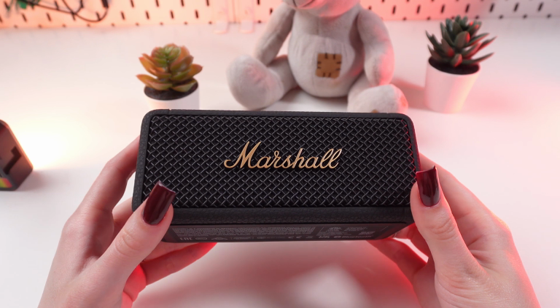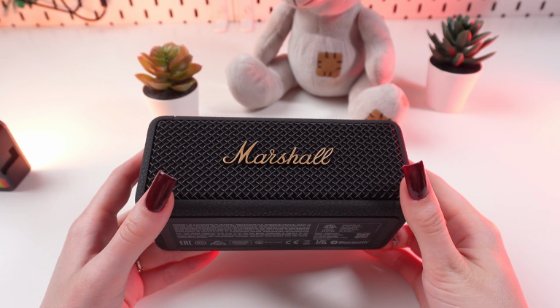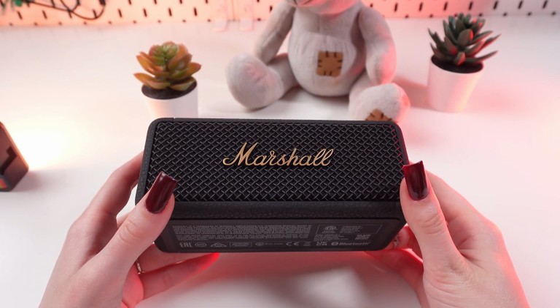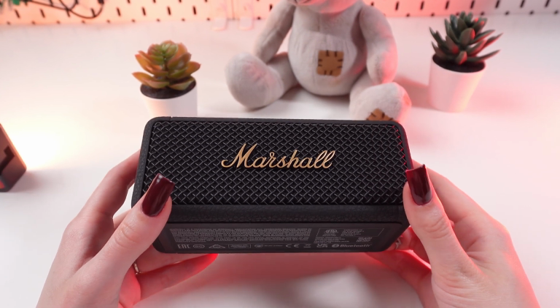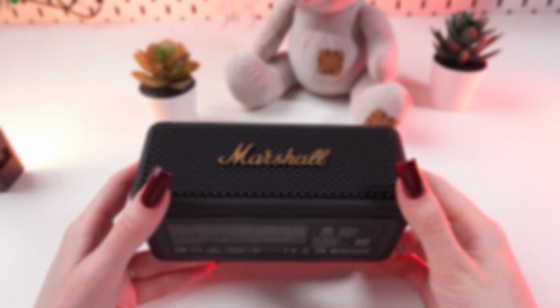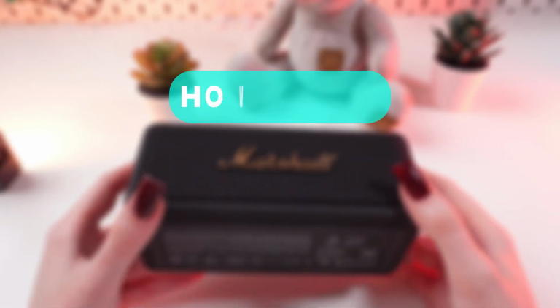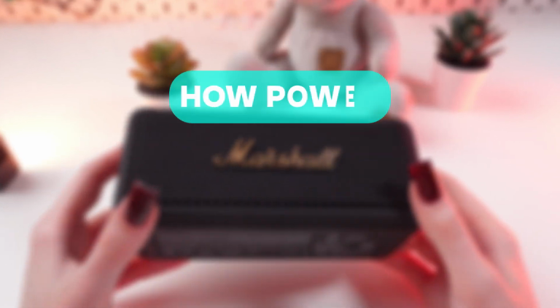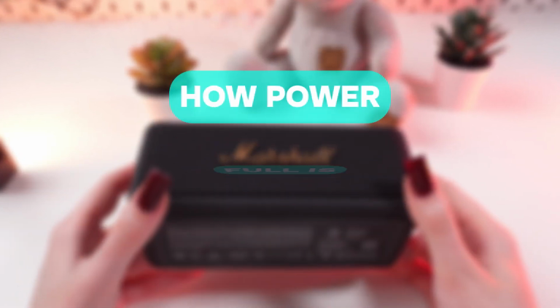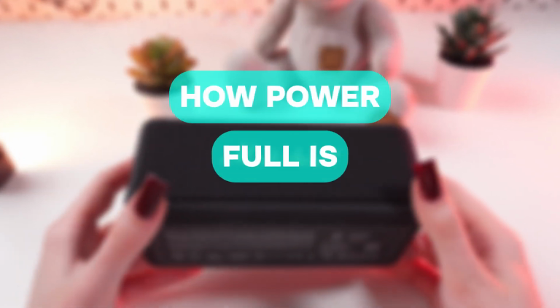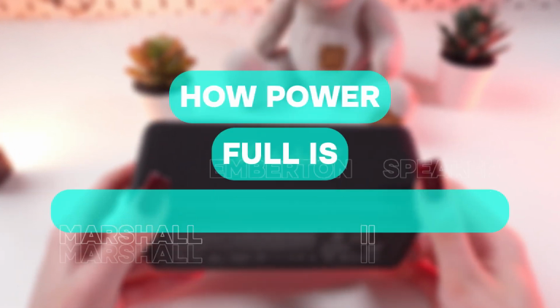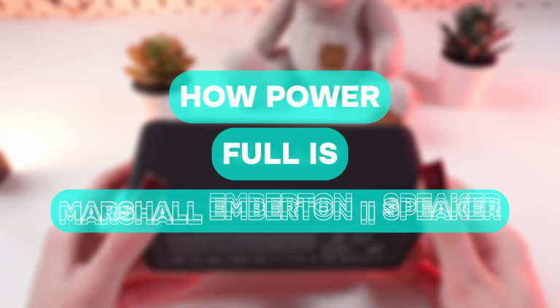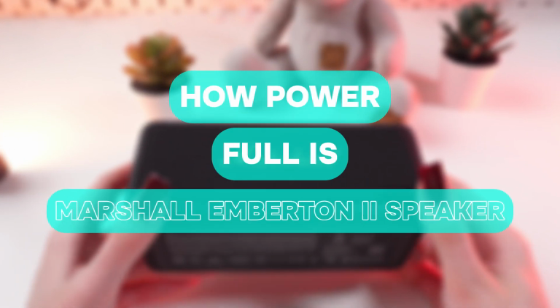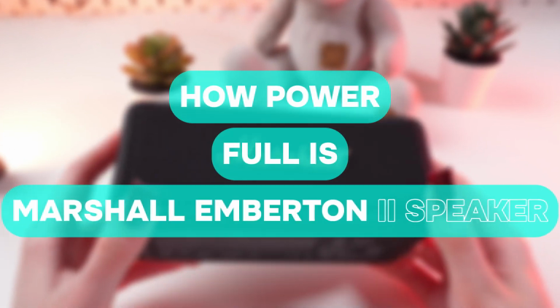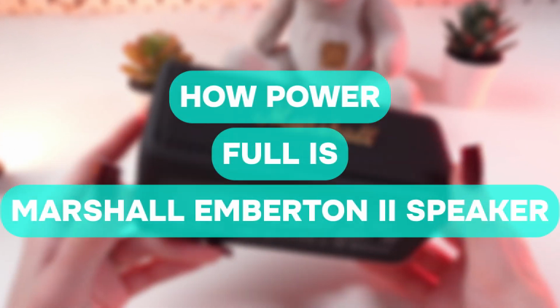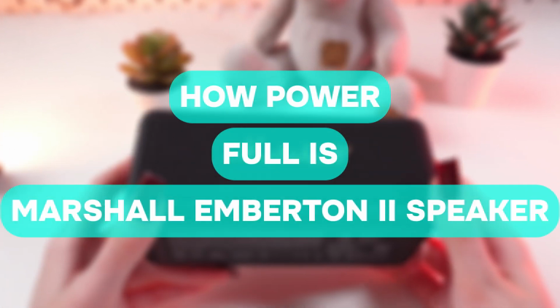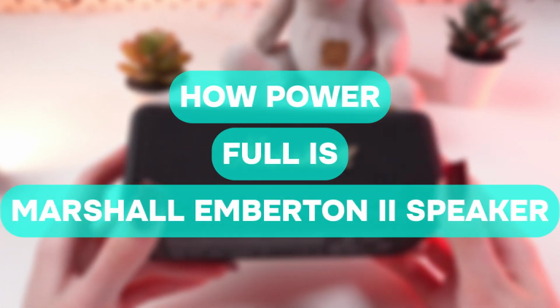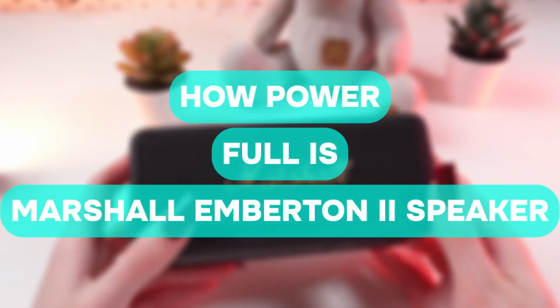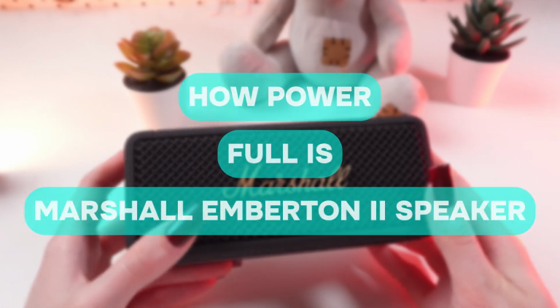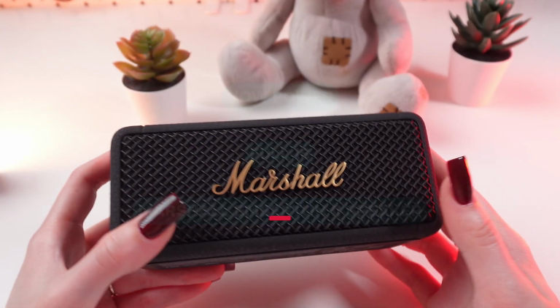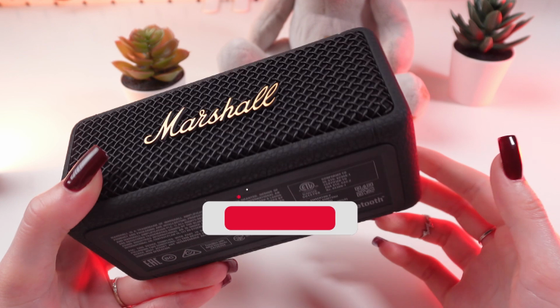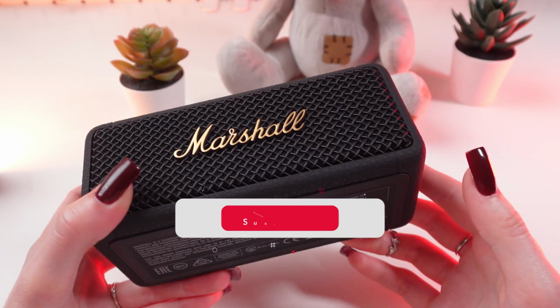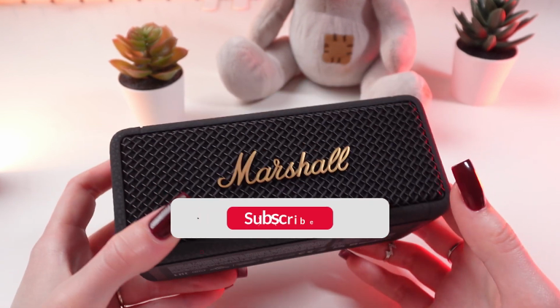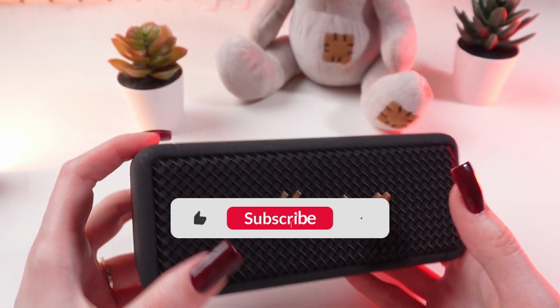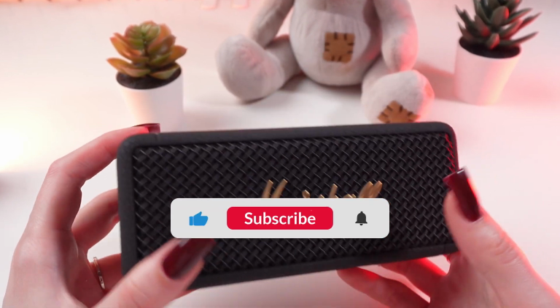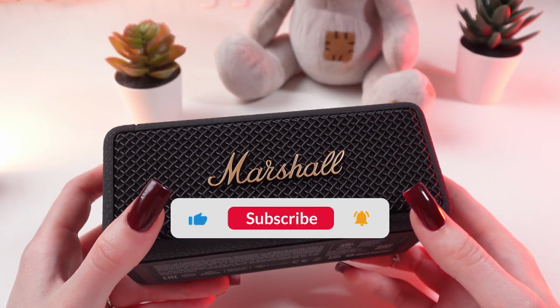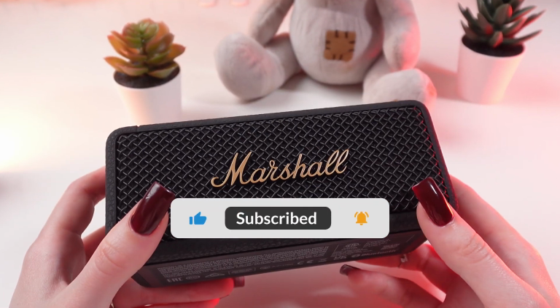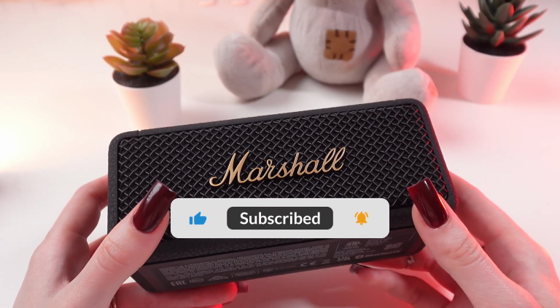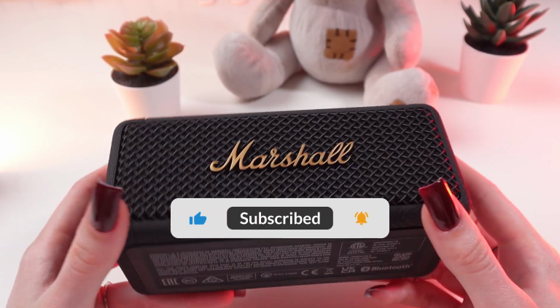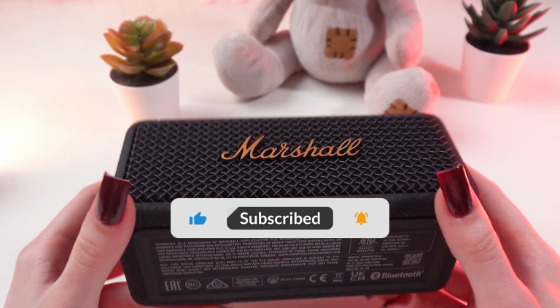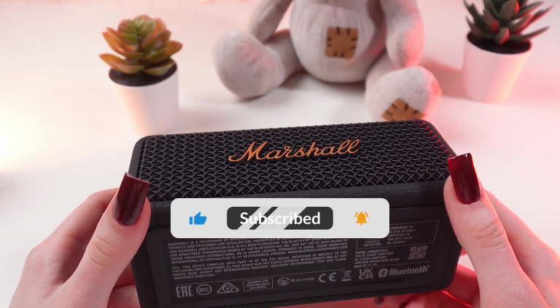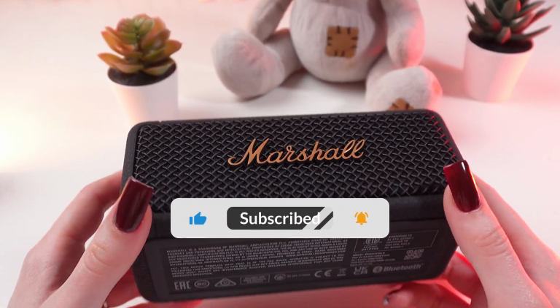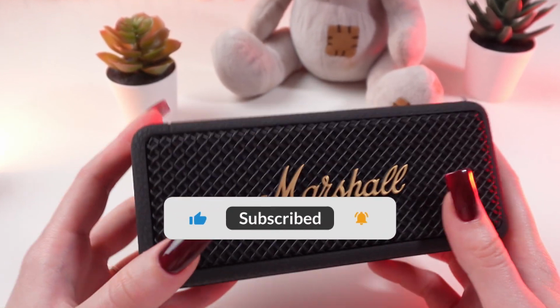Hi guys, today I'm going to tell you how powerful the Marshall MBT2 speaker is. But first, don't forget to subscribe to this channel to see more useful videos.